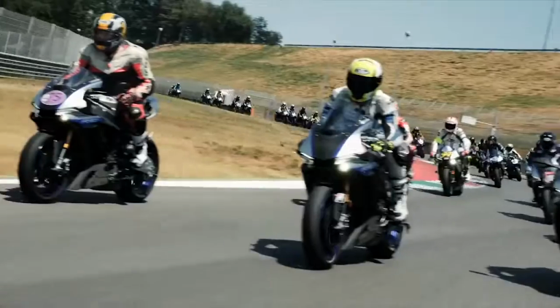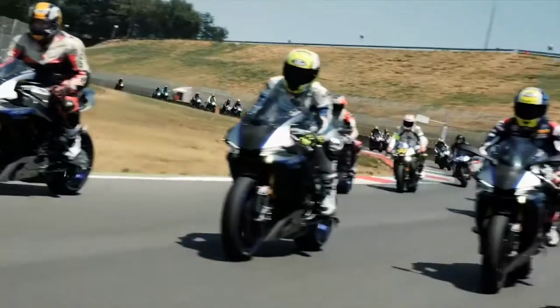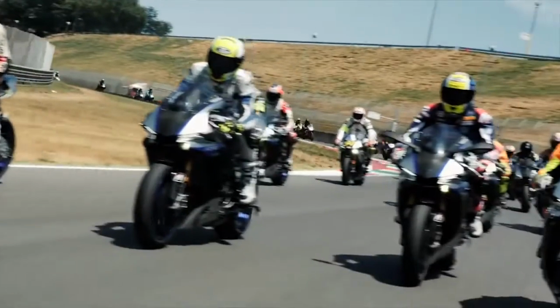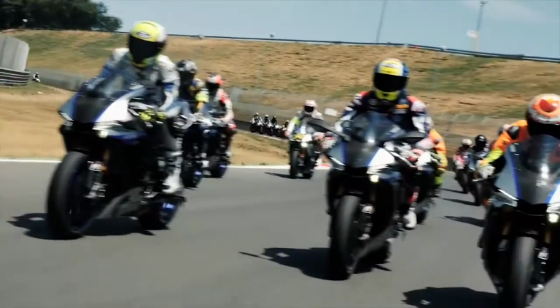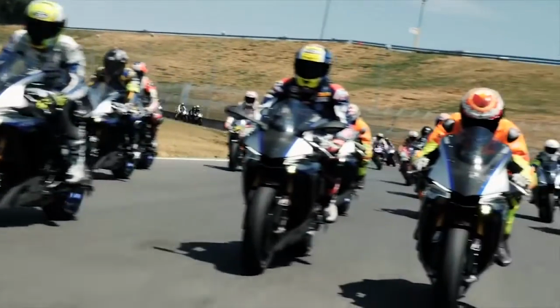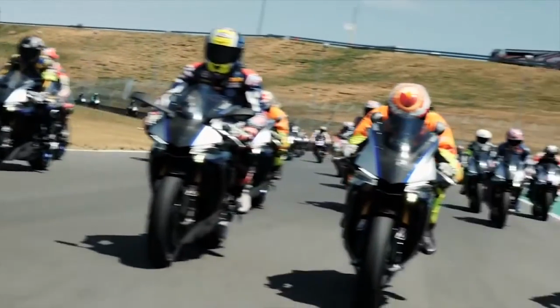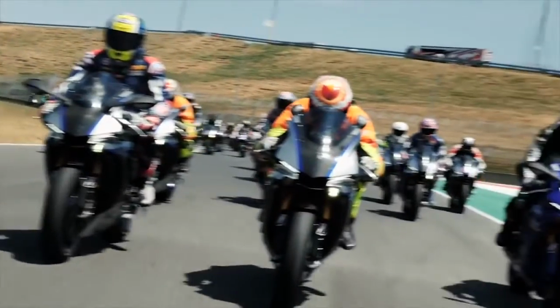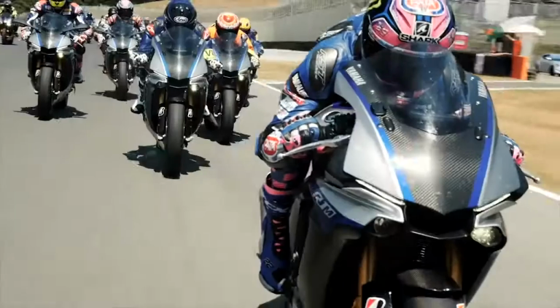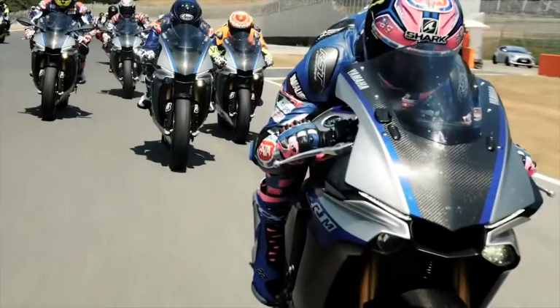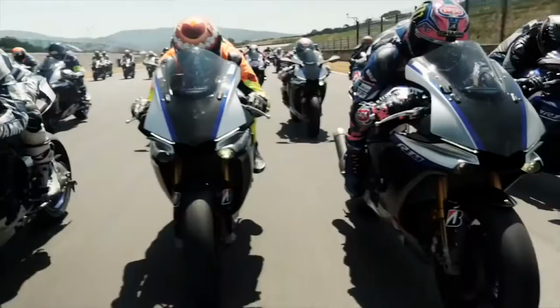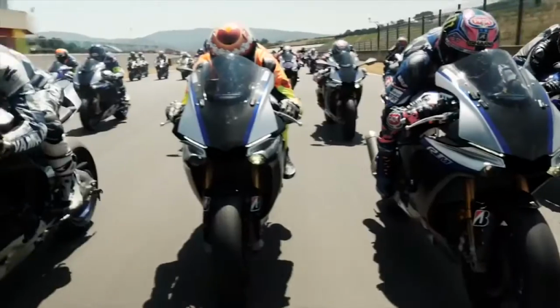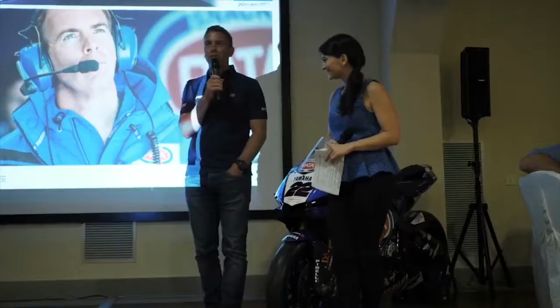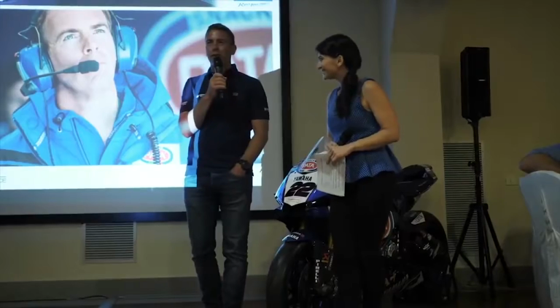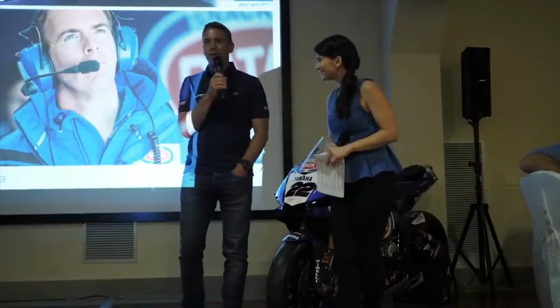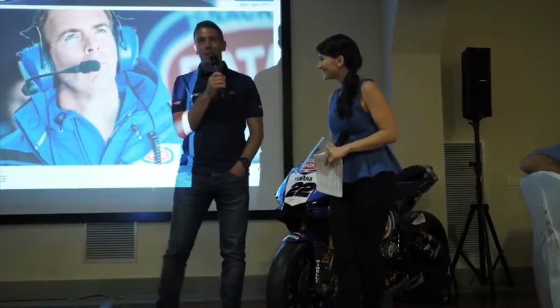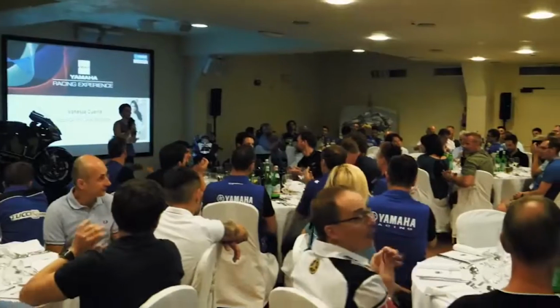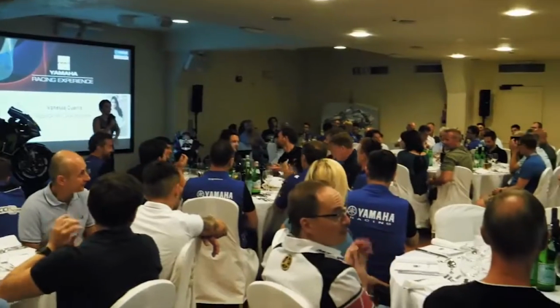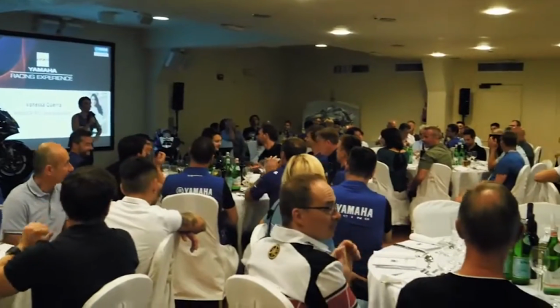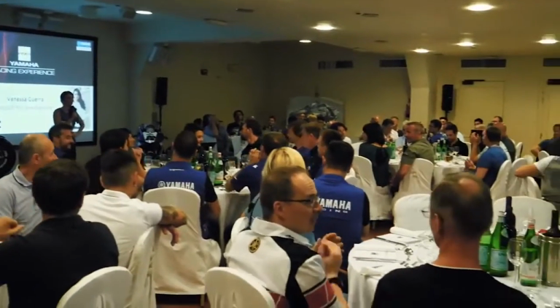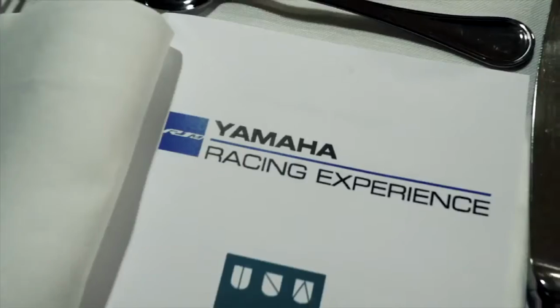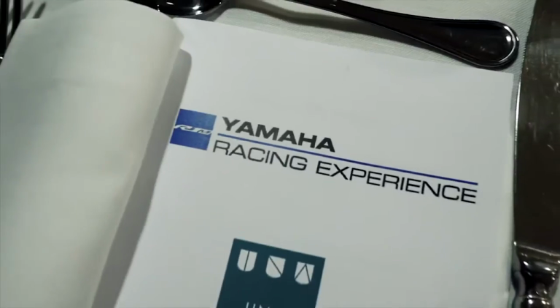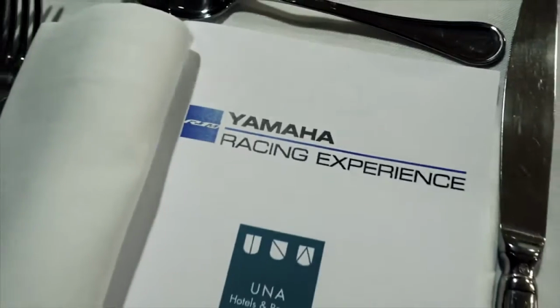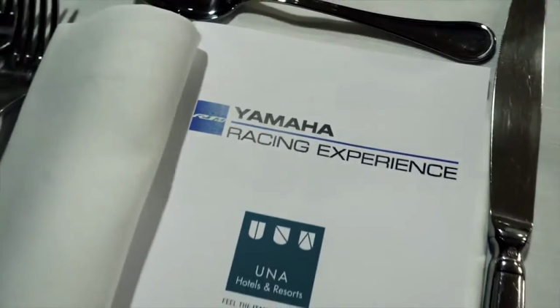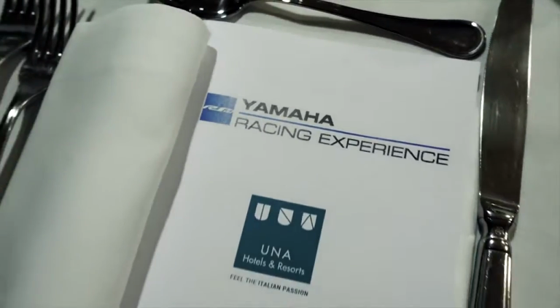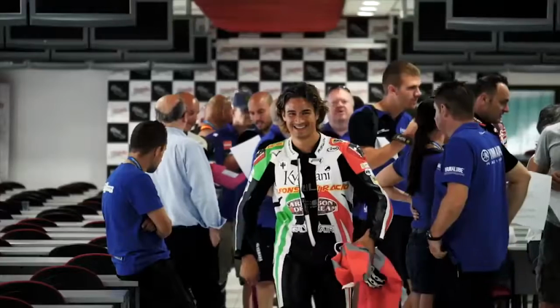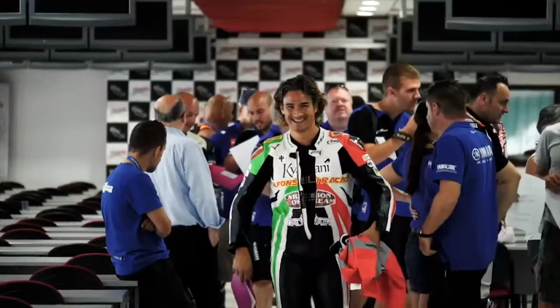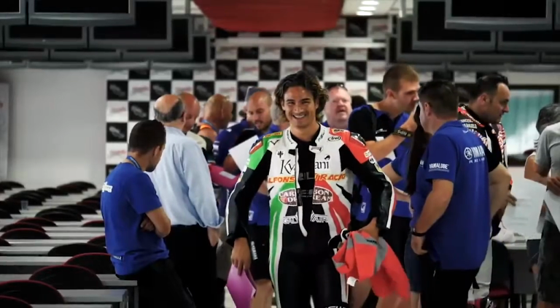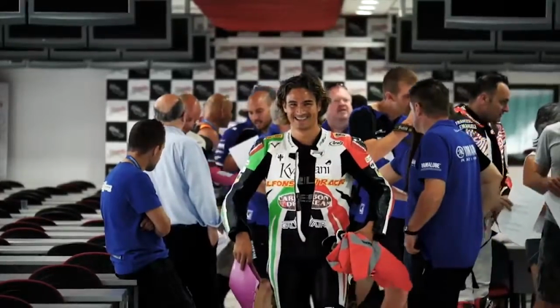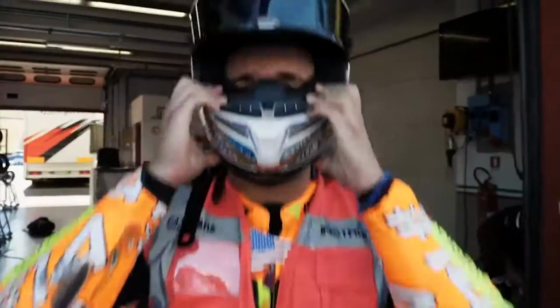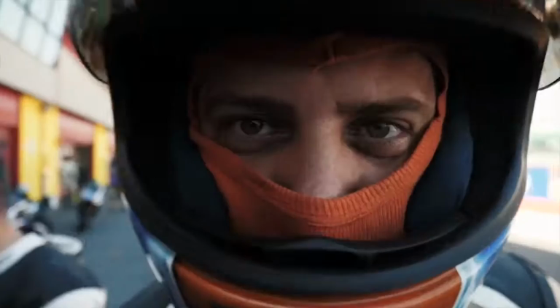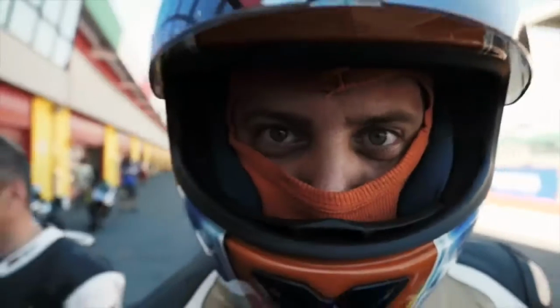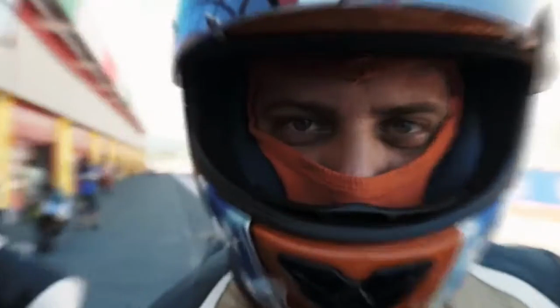Once you've signed up for the new R1M, you'll also have the opportunity to enjoy the 2018 Yamaha racing experience at two amazing tracks: Mugello and Southern.